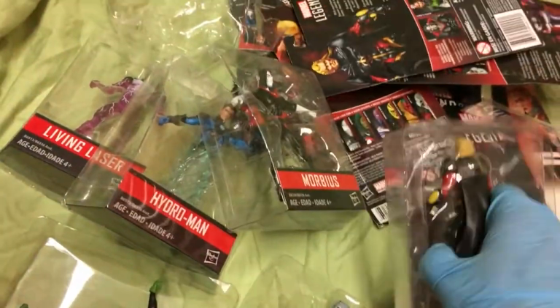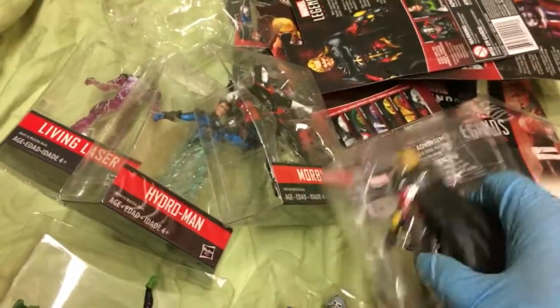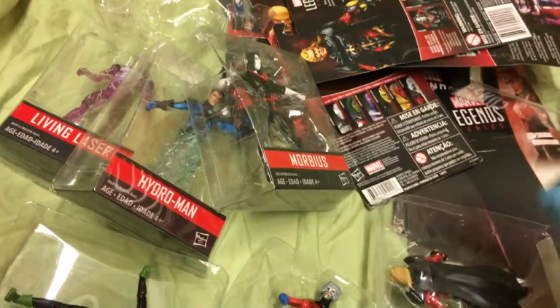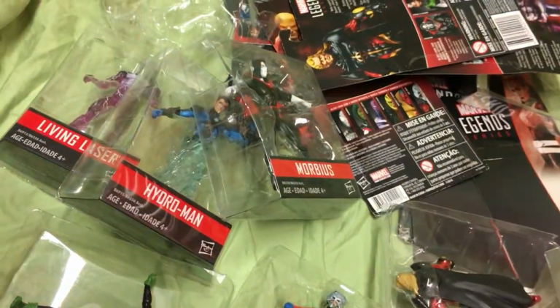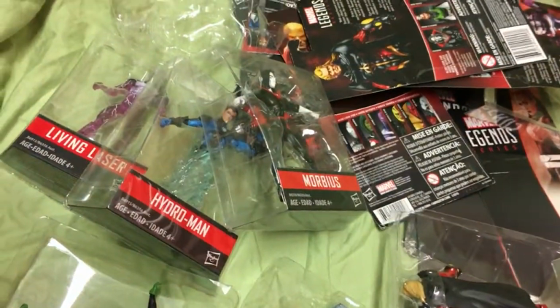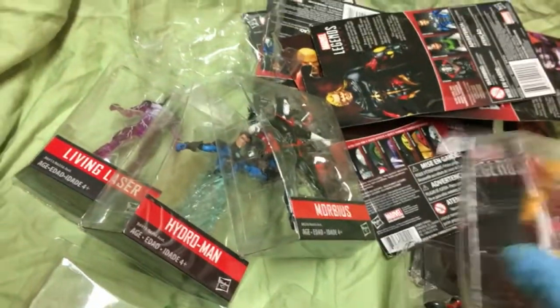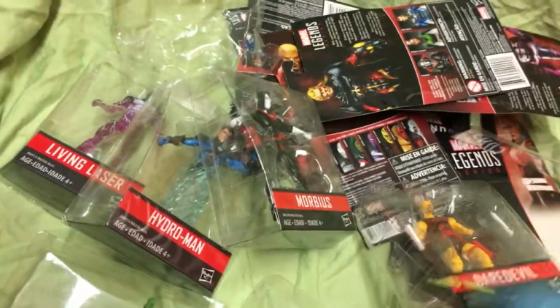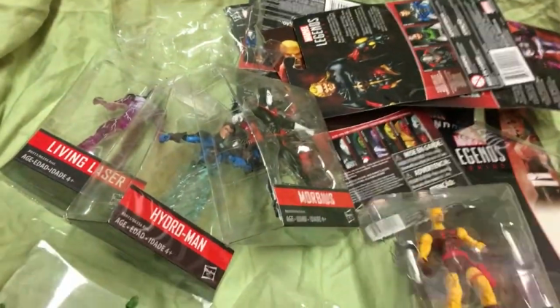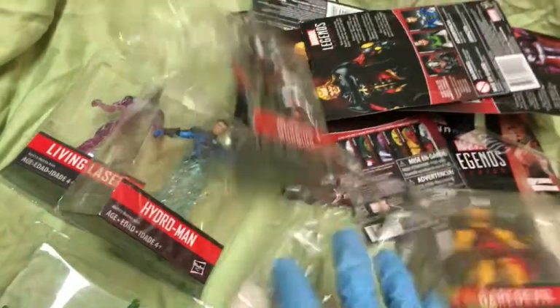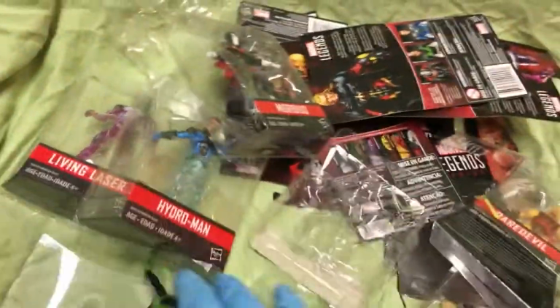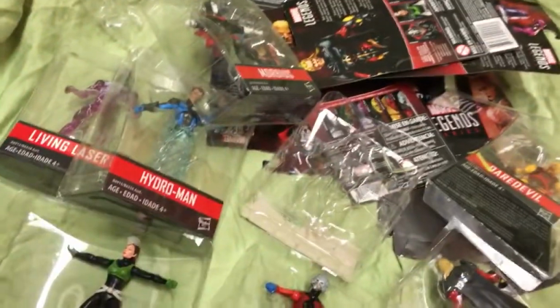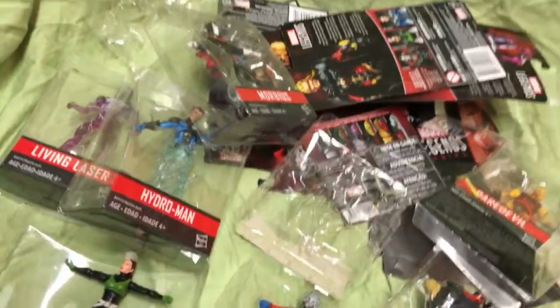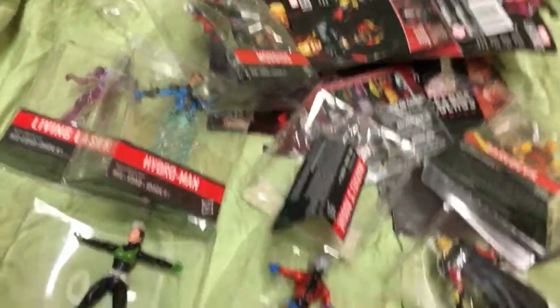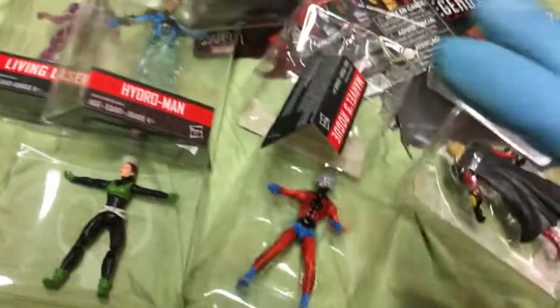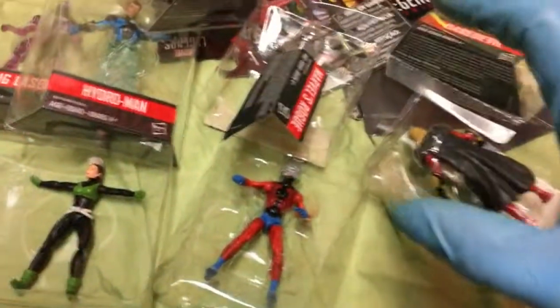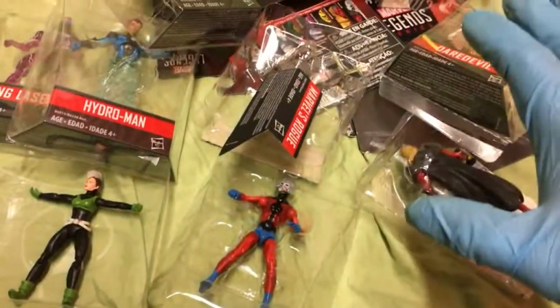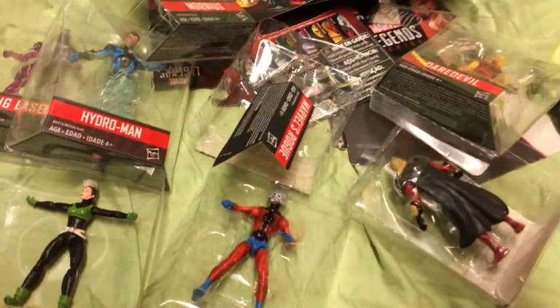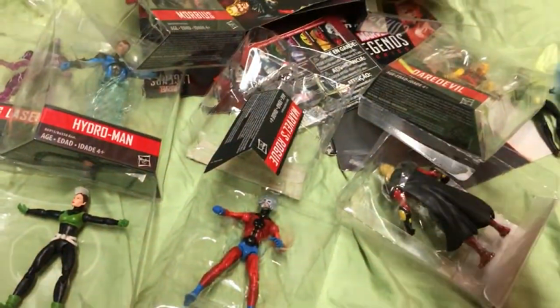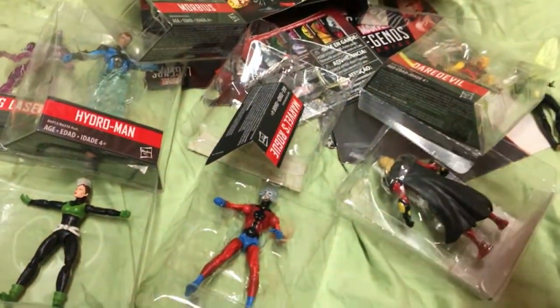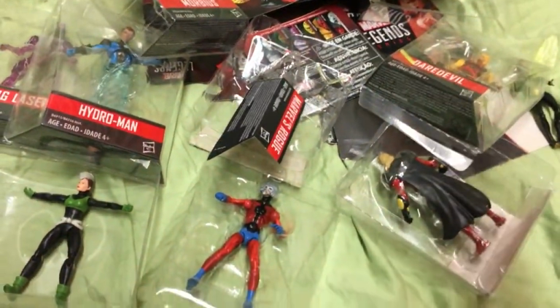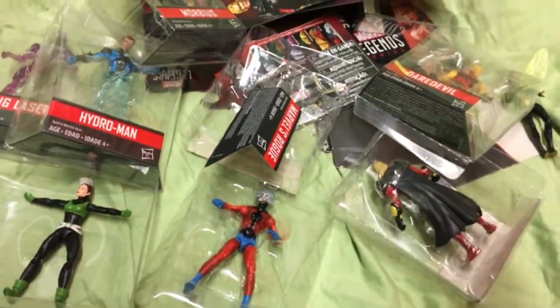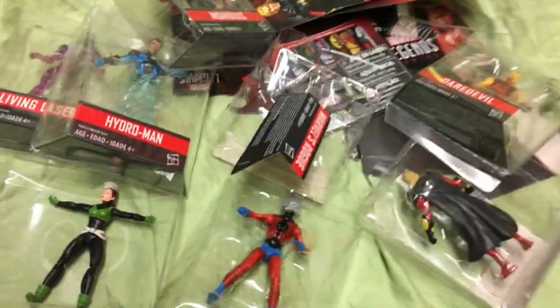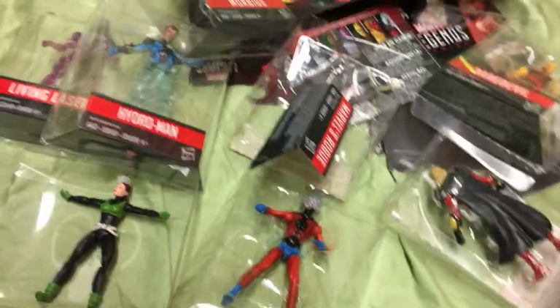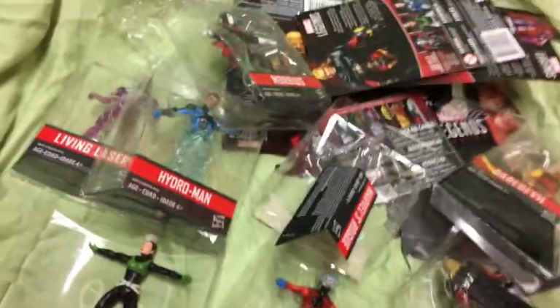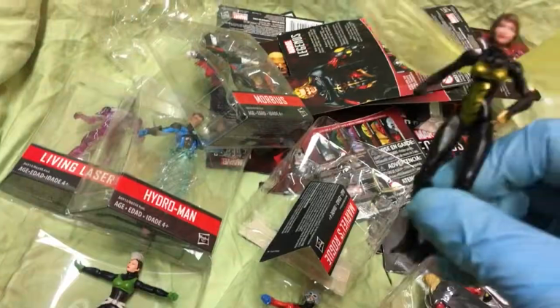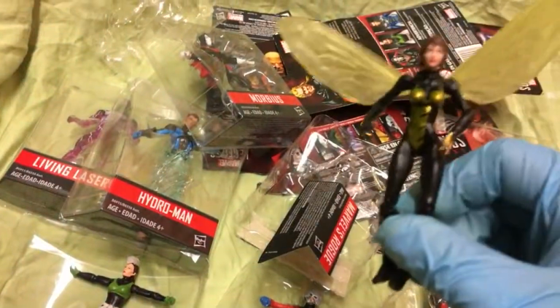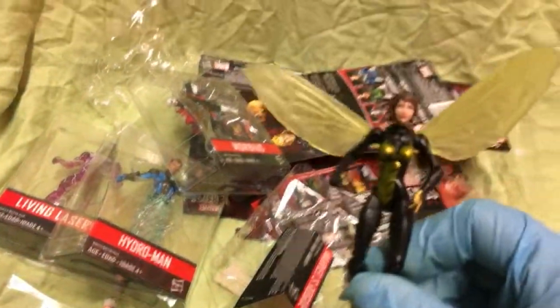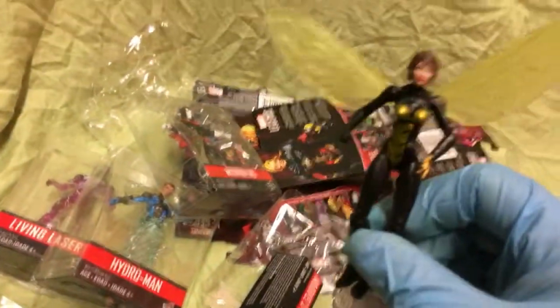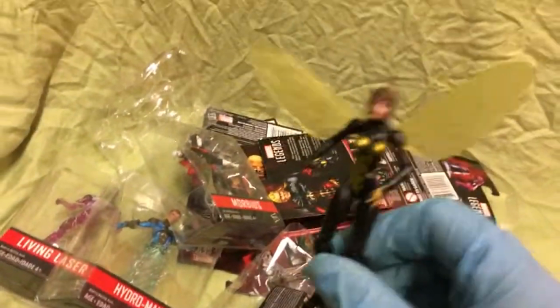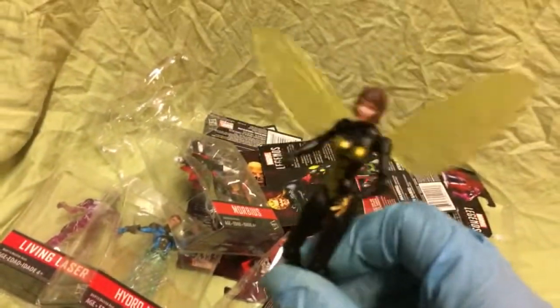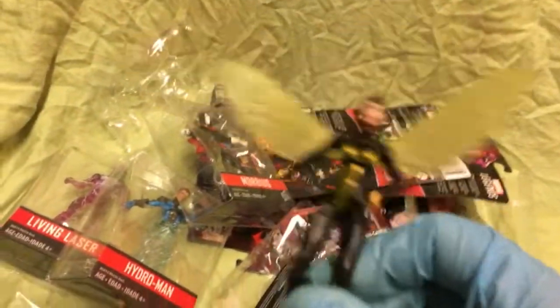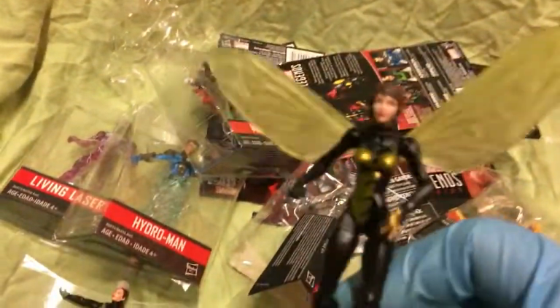Anyway guys, this is Marvel Monday, and this is all I'm doing because I just need to get these in the little baggies — I don't have room anymore for stuff in packages. This is my favorite one here. Have you guys seen the Ant-Man and Wasp movie?